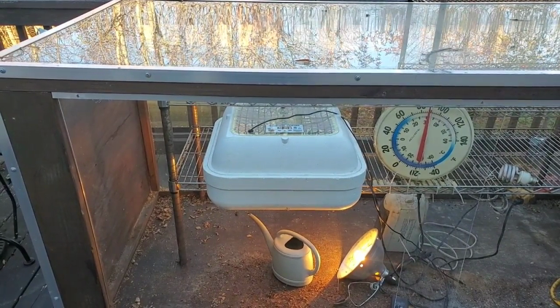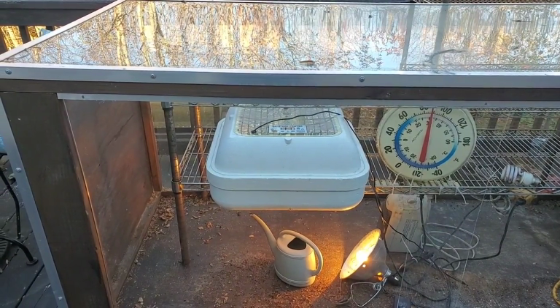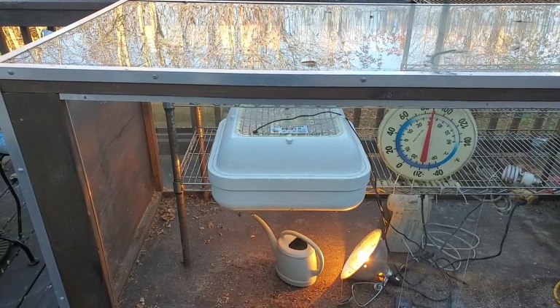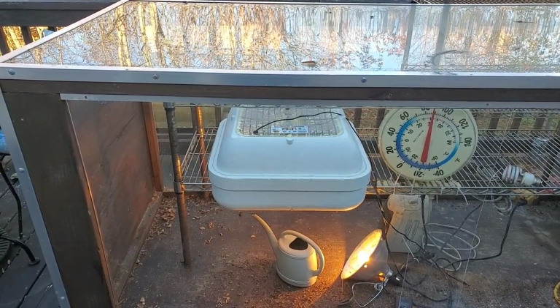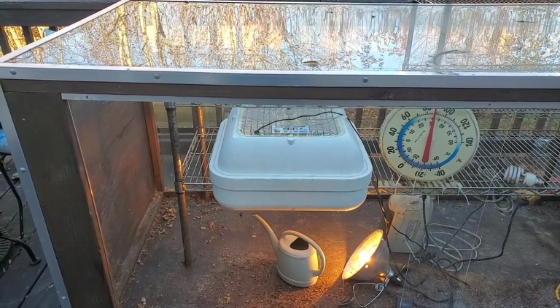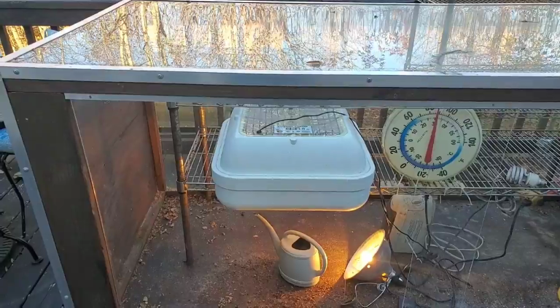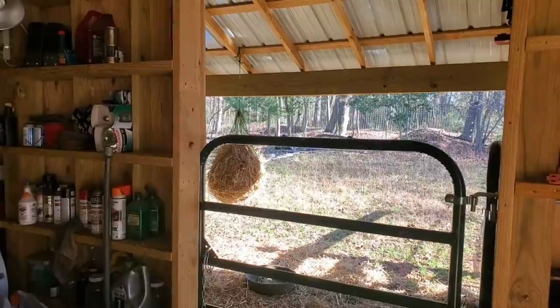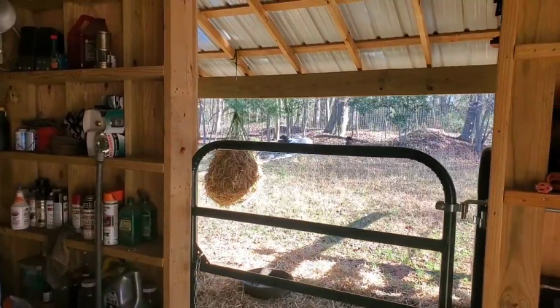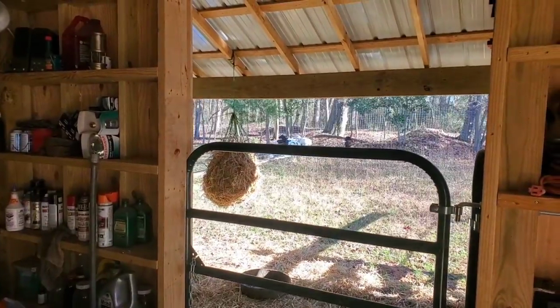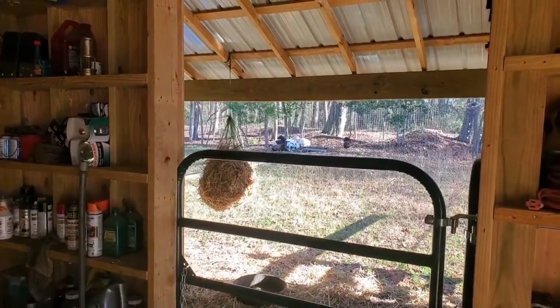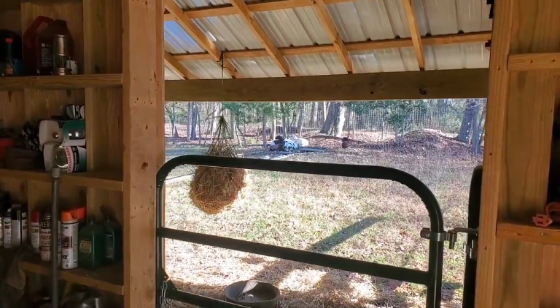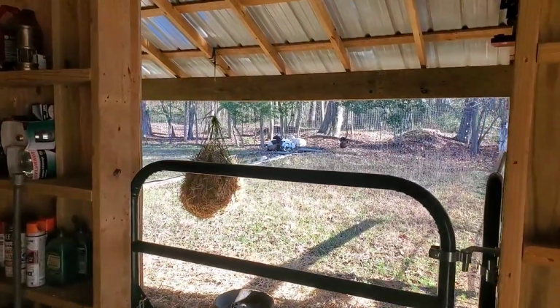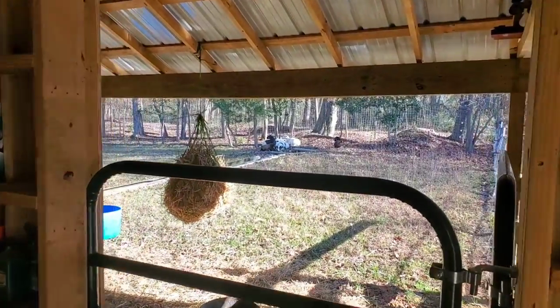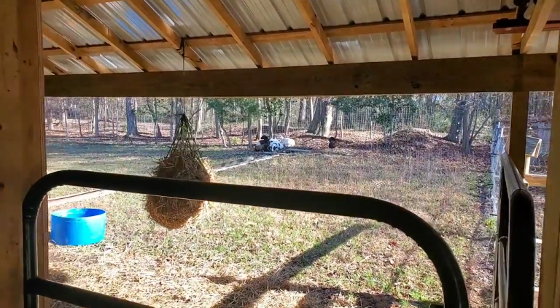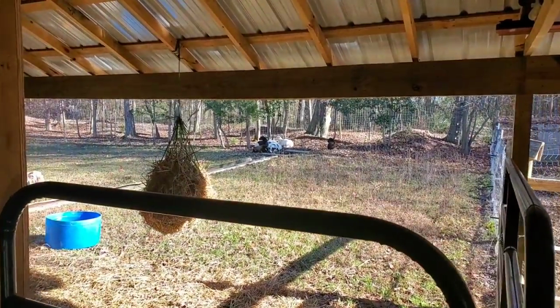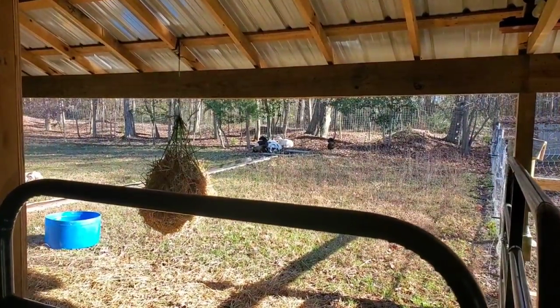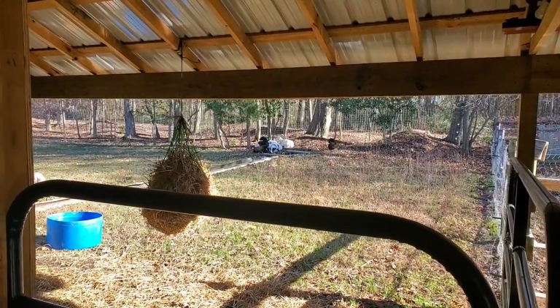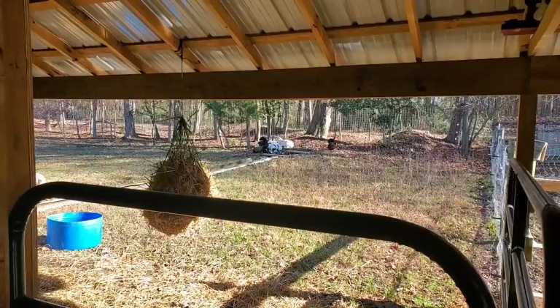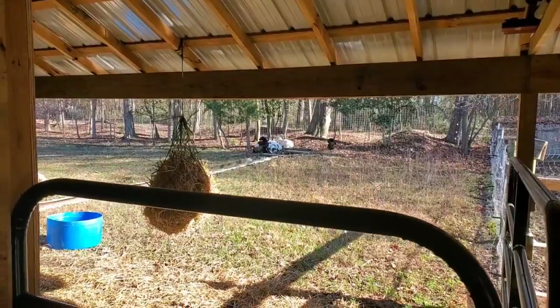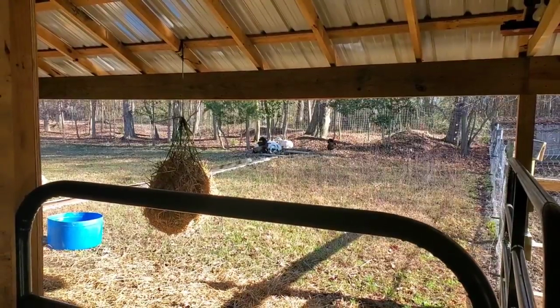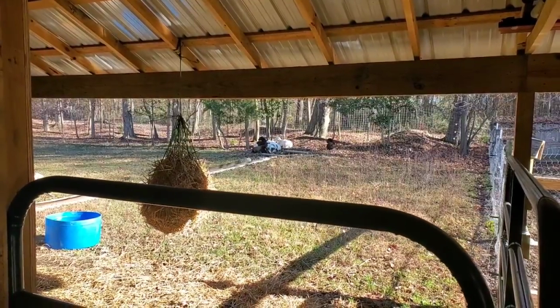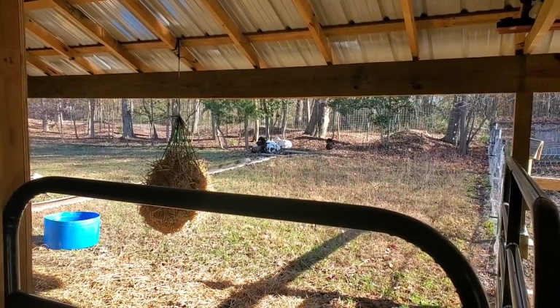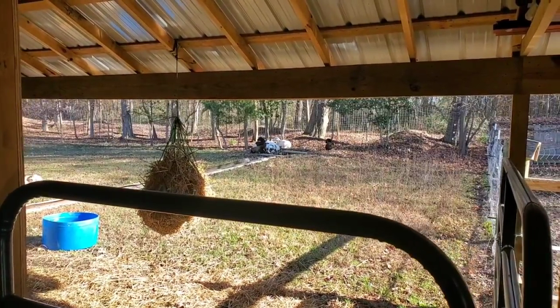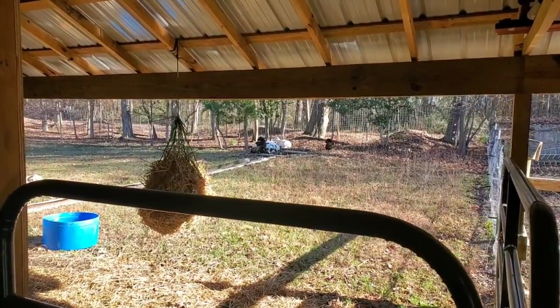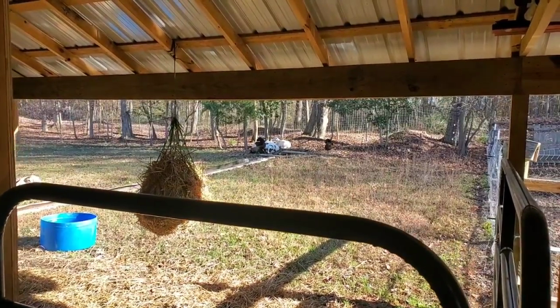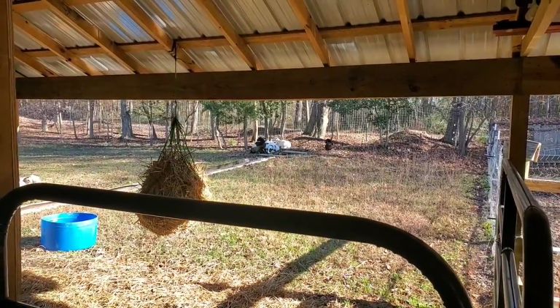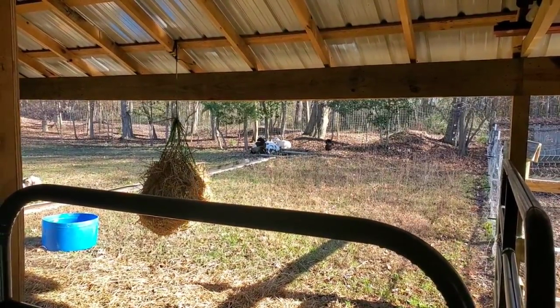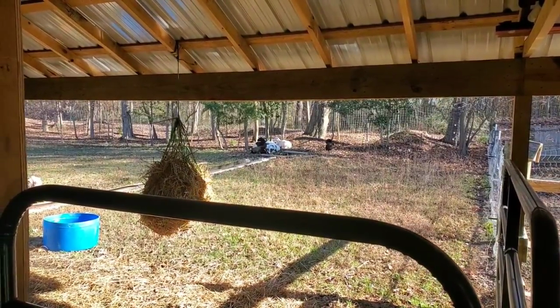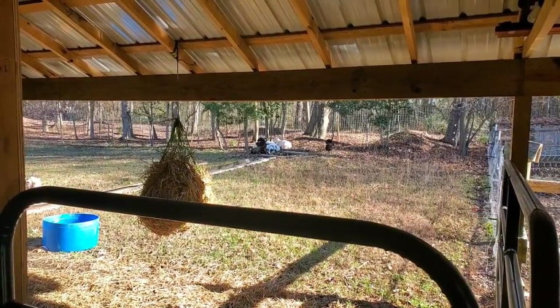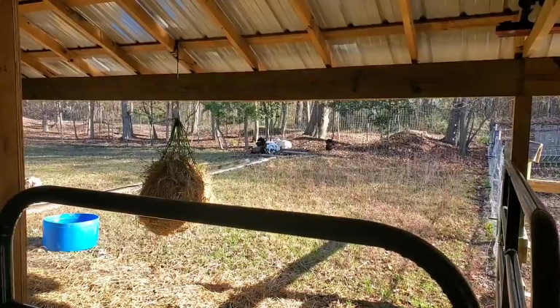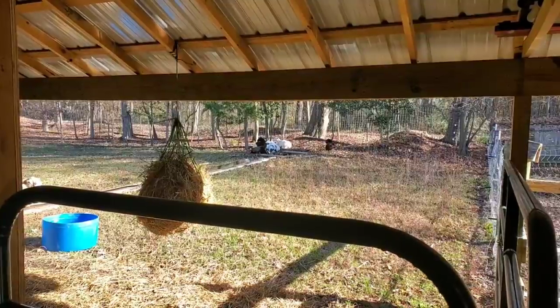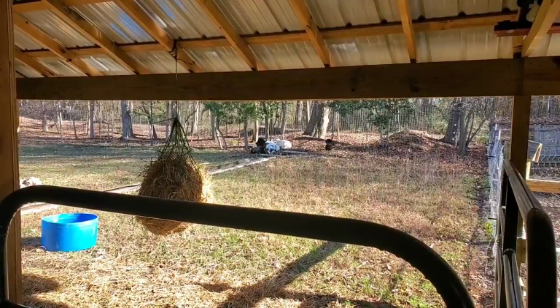Thanks for coming along and let's grow together. There is so much to get used to when you're adding animals and moving things around on the farm, and getting organized and sticking to a system is going to be important.